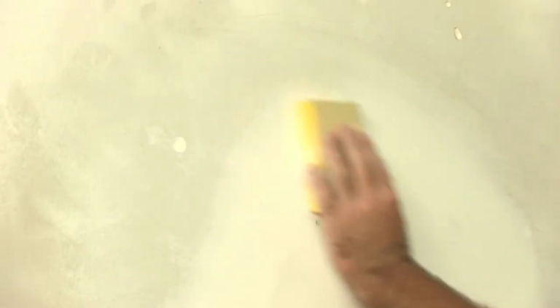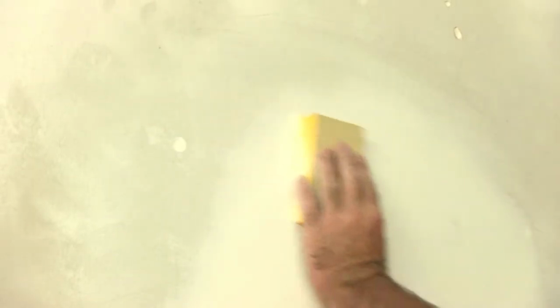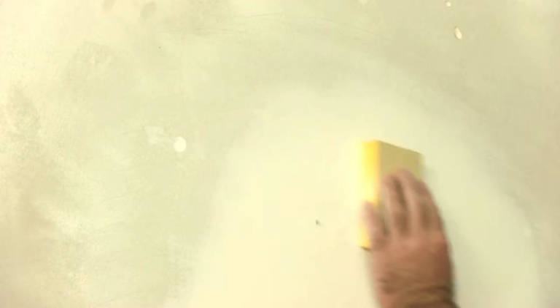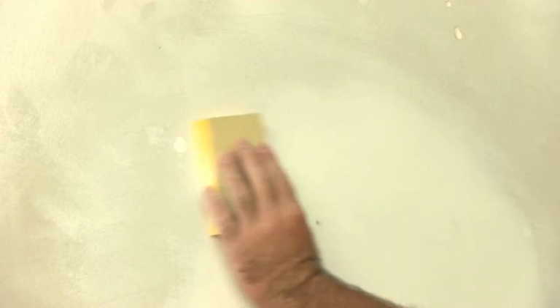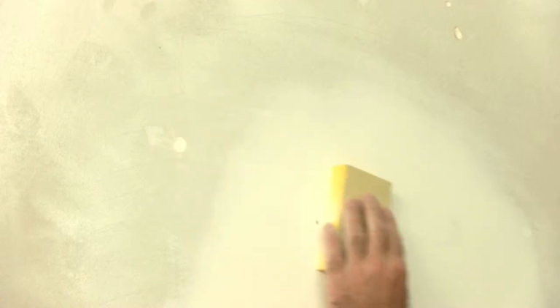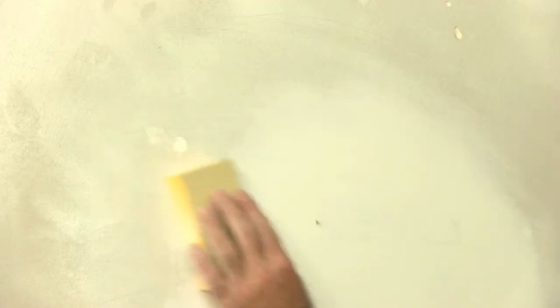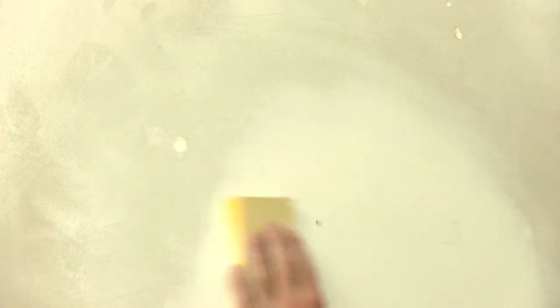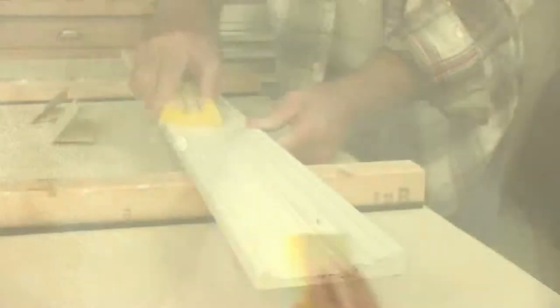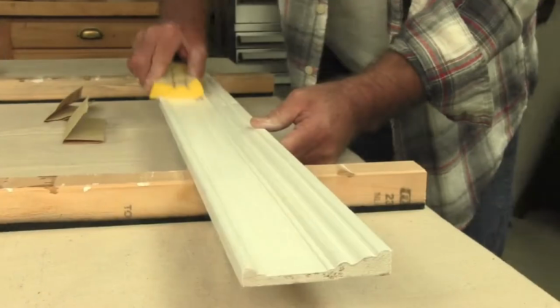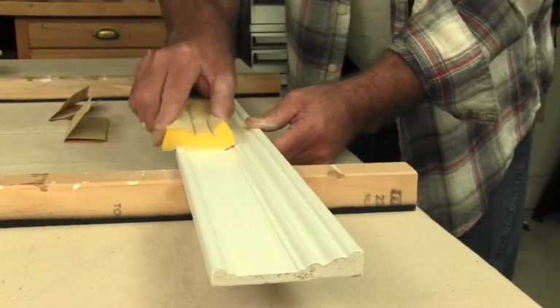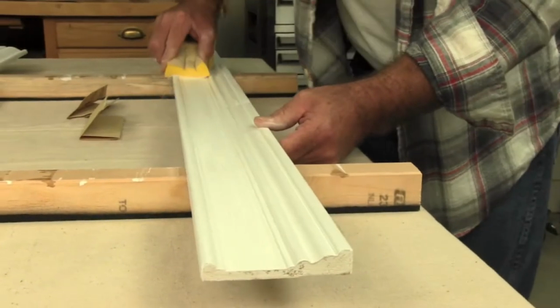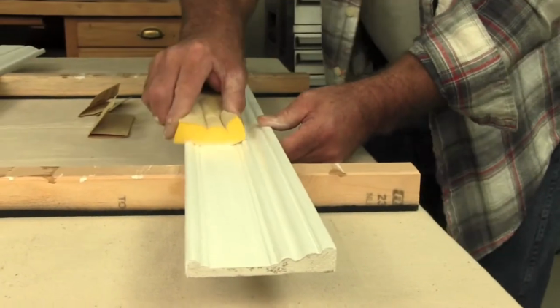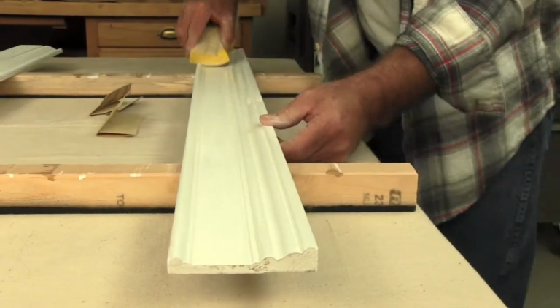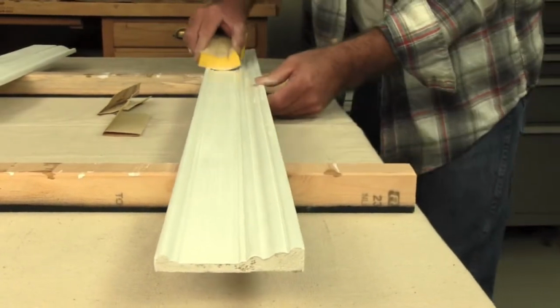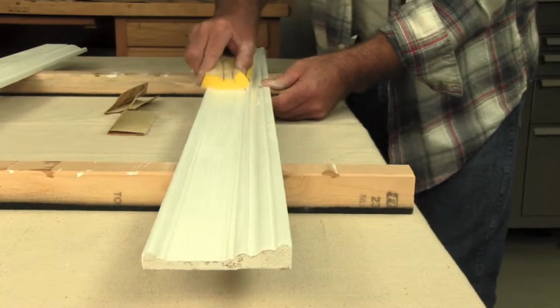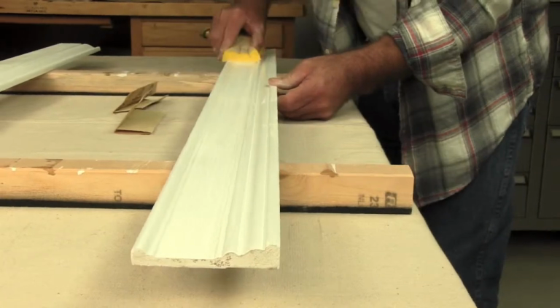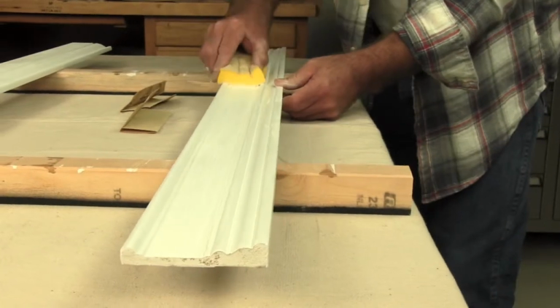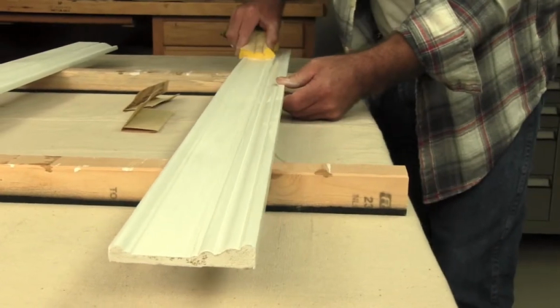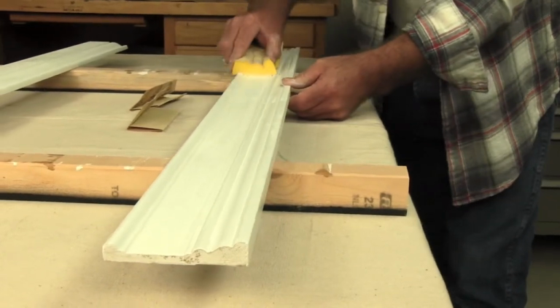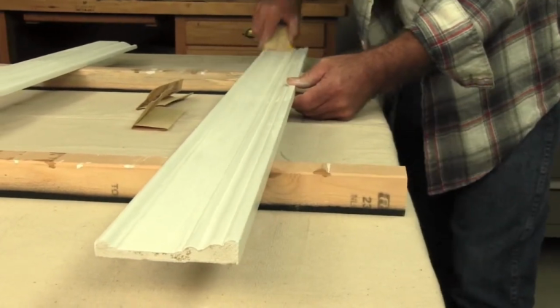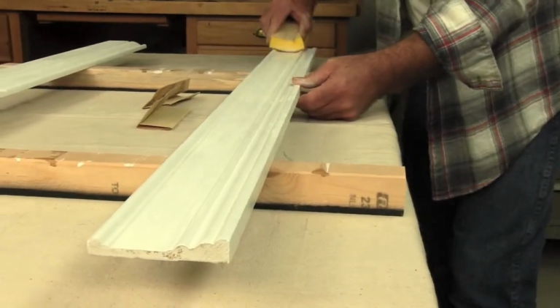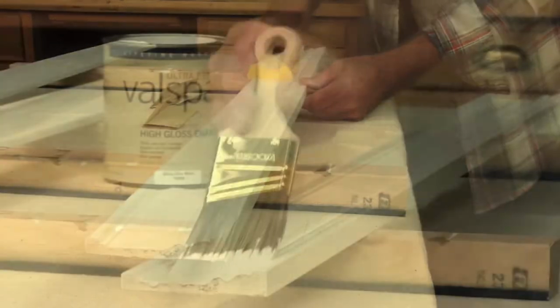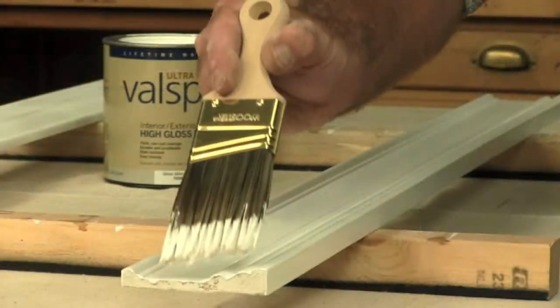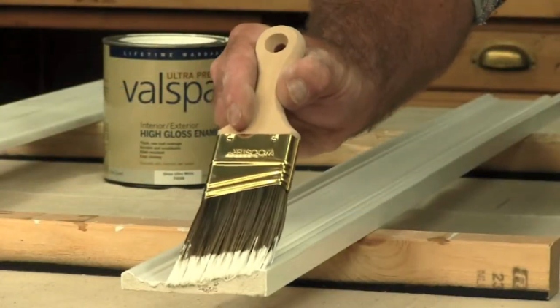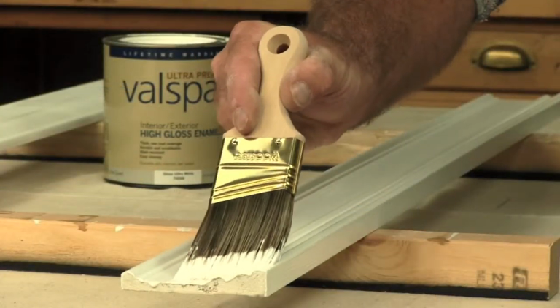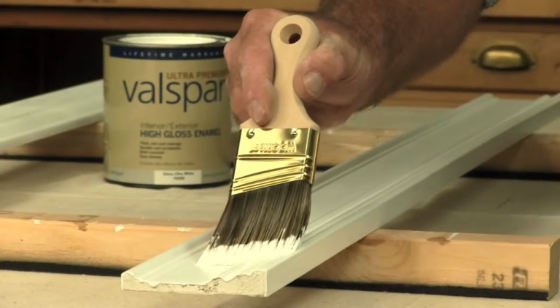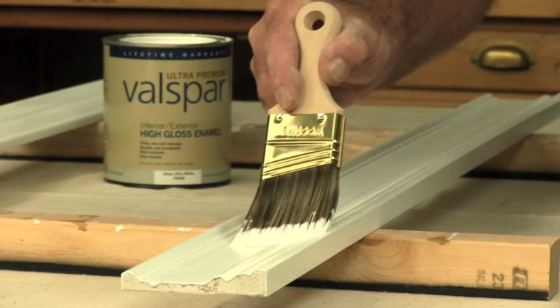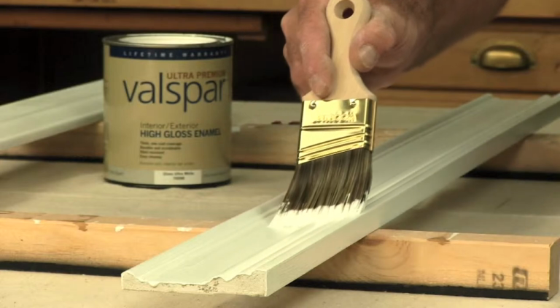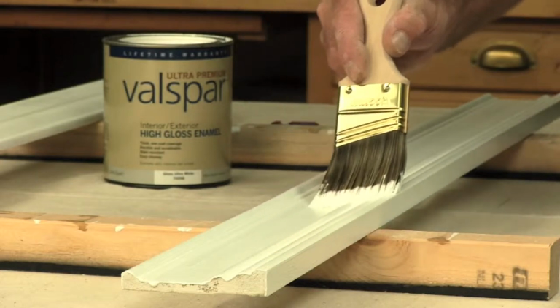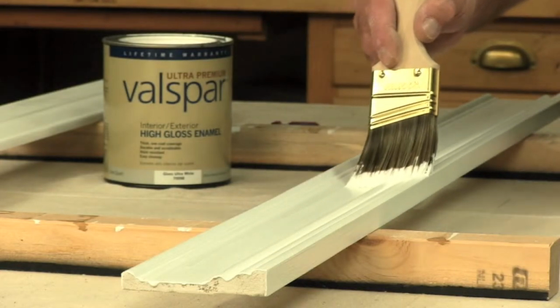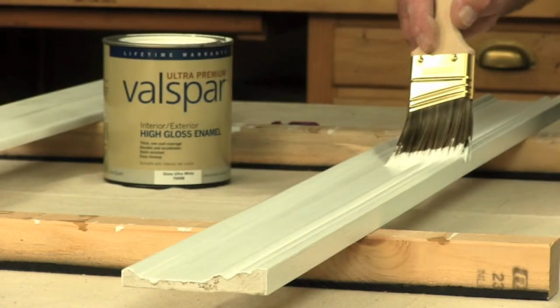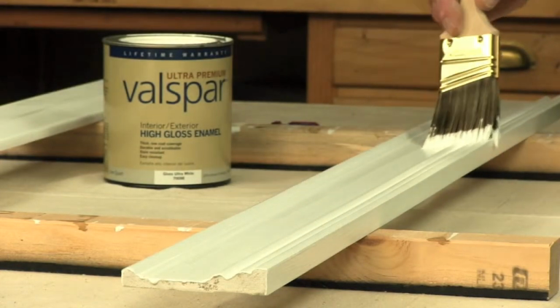The unique design blends Gator Premium sandpaper and a flexible foam block, which makes this the right tool for sanding flat or contoured surfaces. So for a job well finished, use Gator Premium sanding sponges every time.